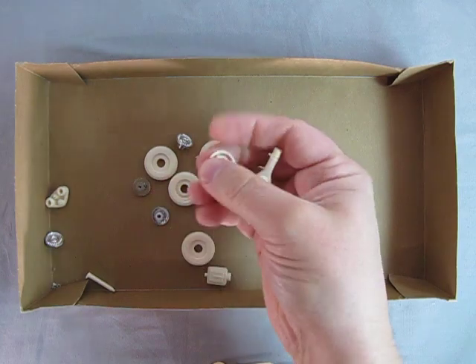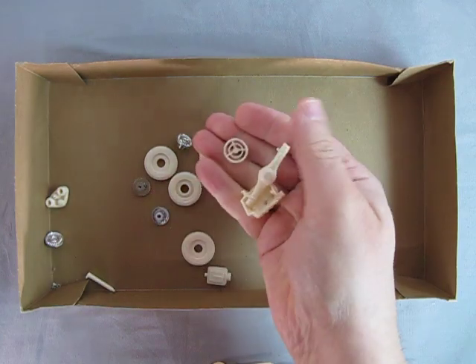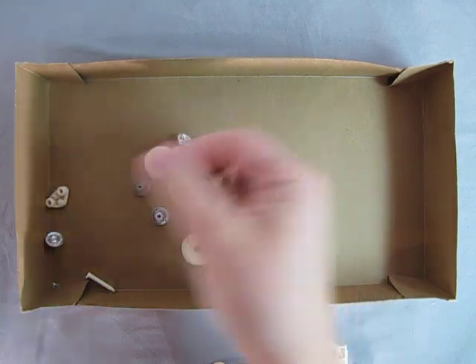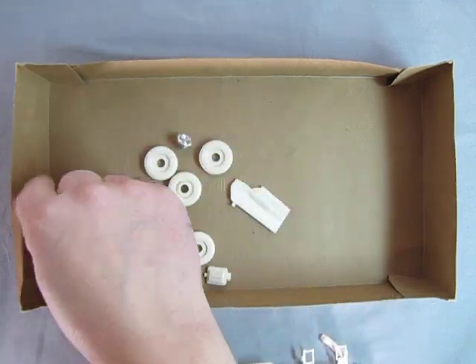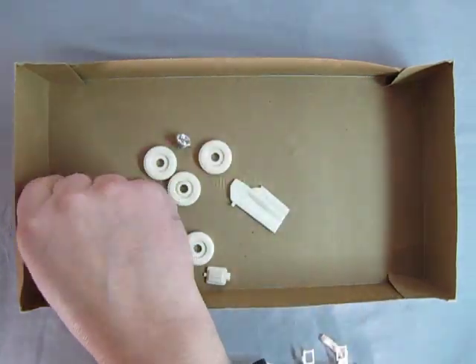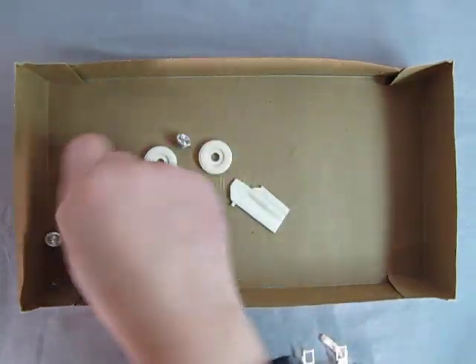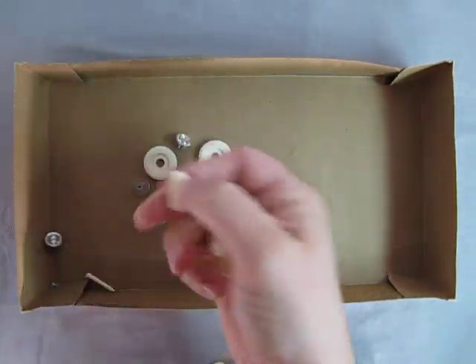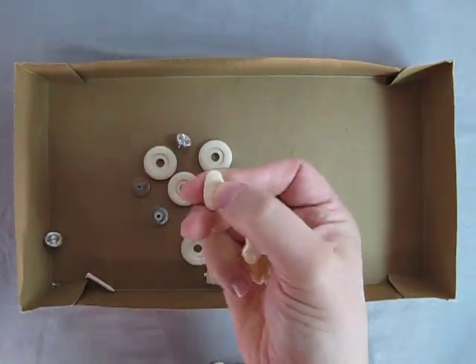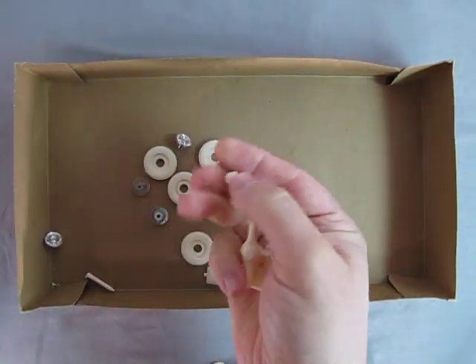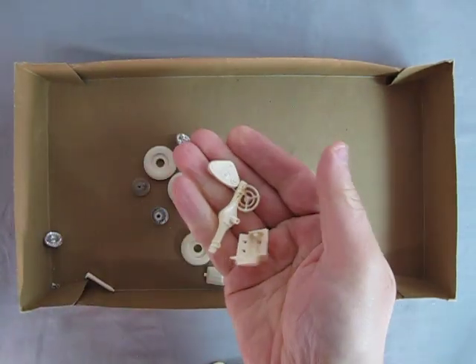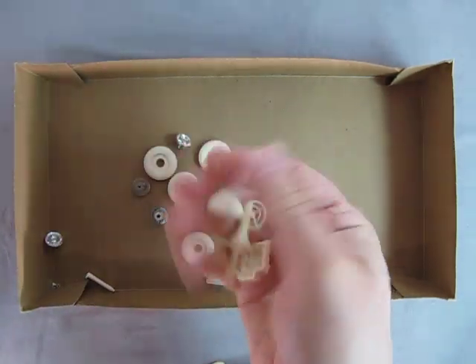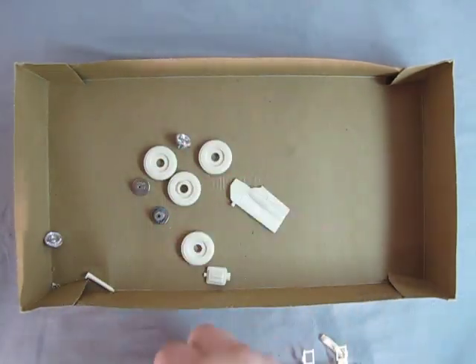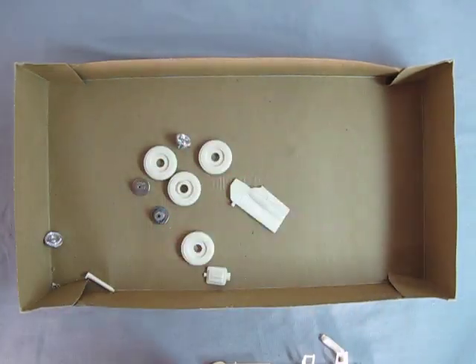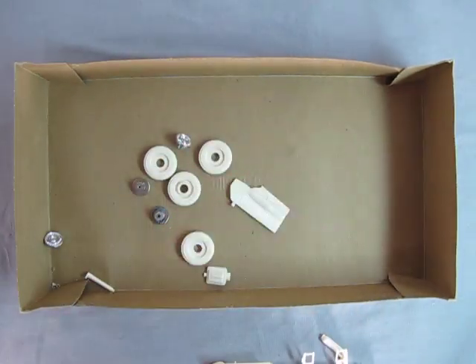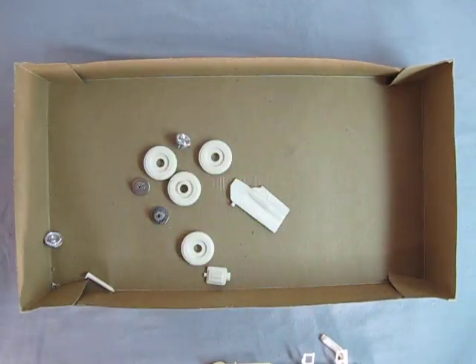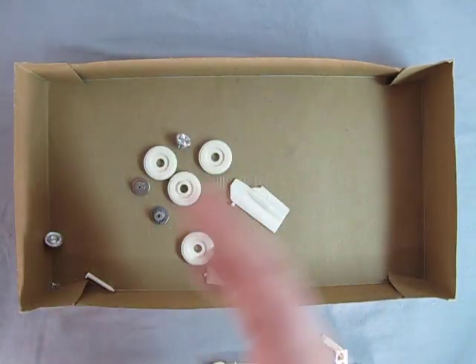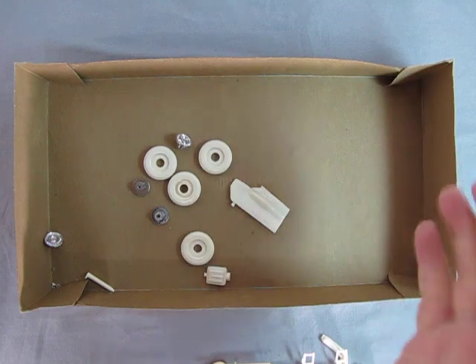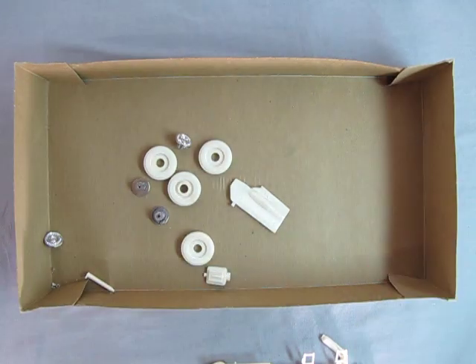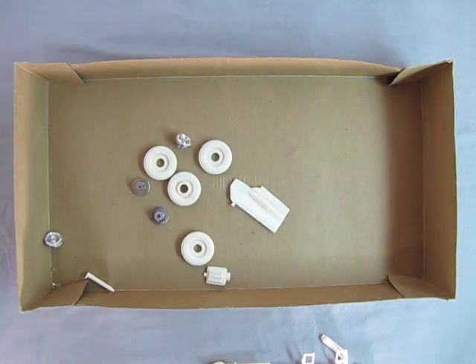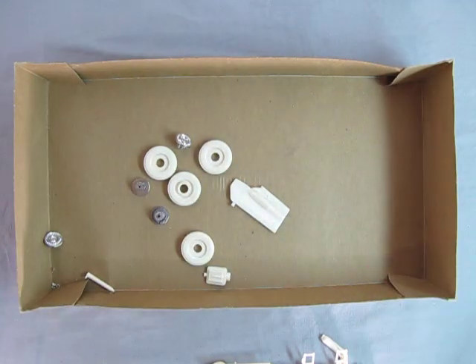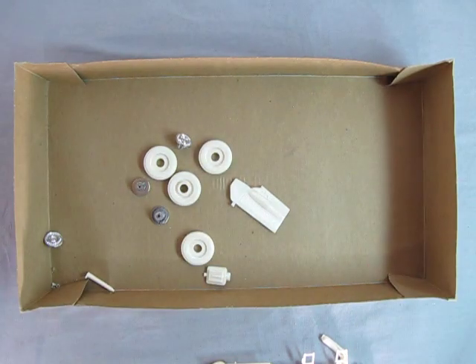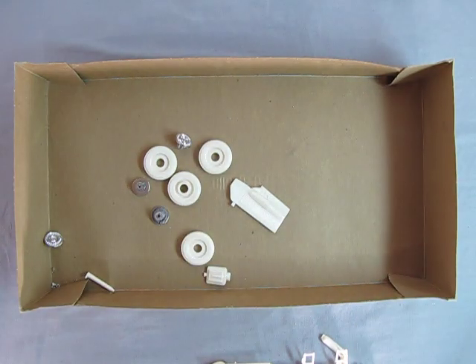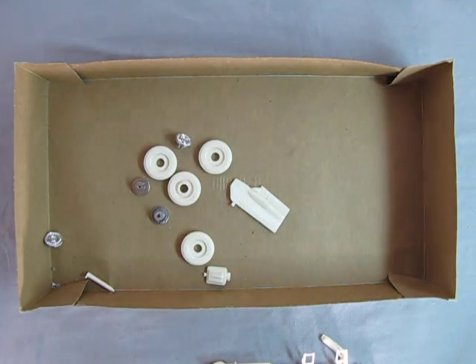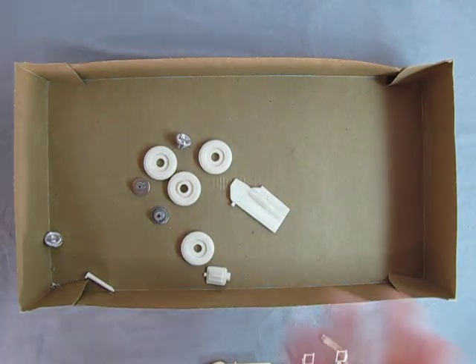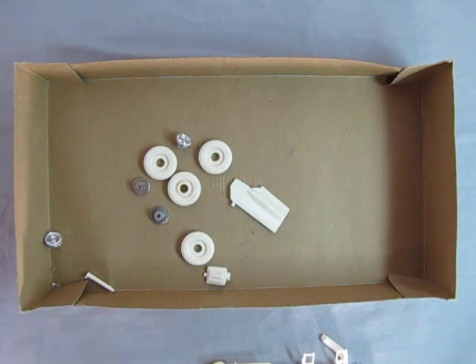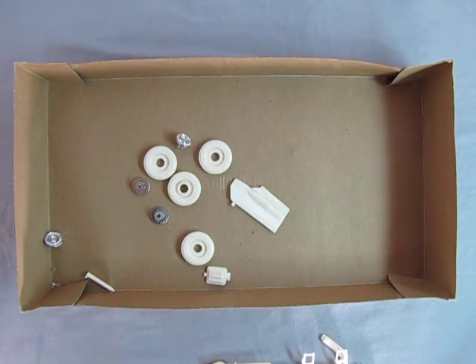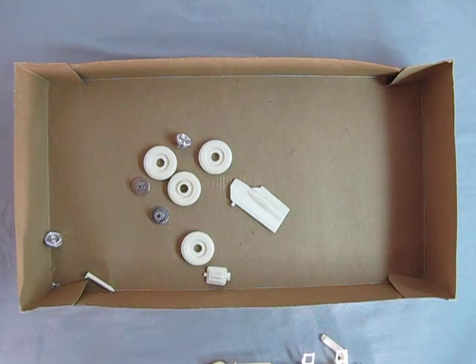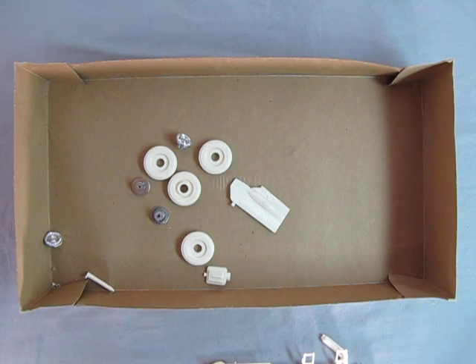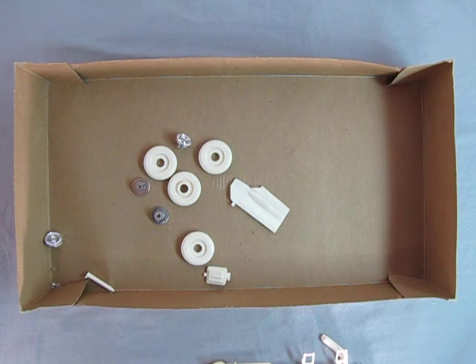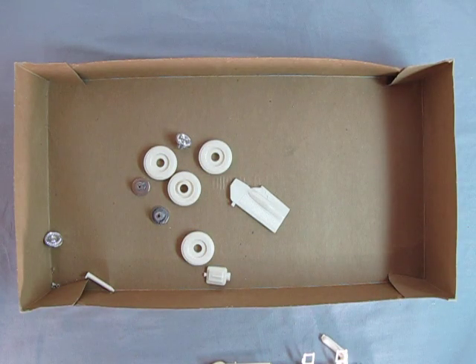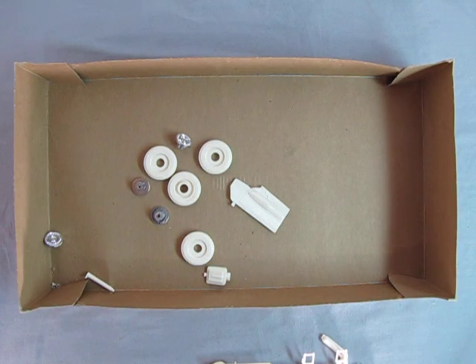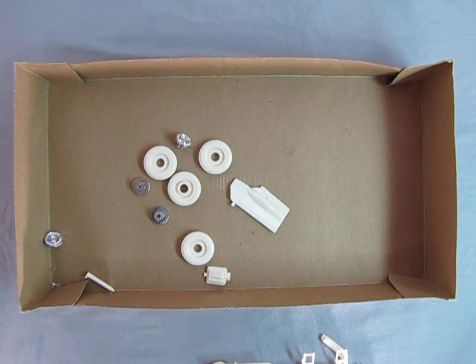Steering wheel, and then this is our air cleaner setup. So again, lots of great parts. Let's clear these out and let Danny the dog show you the instruction sheet. We'll see you next time.